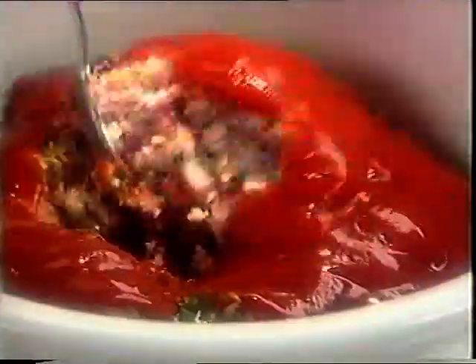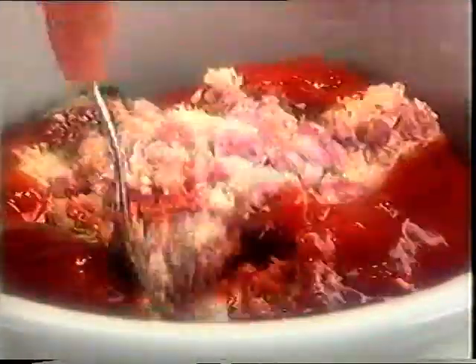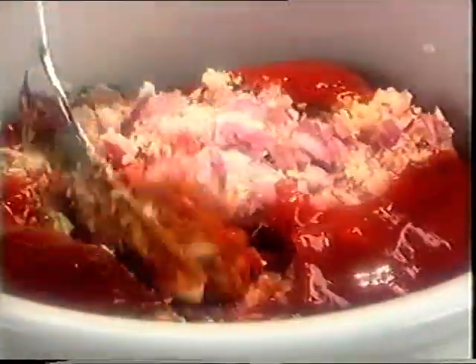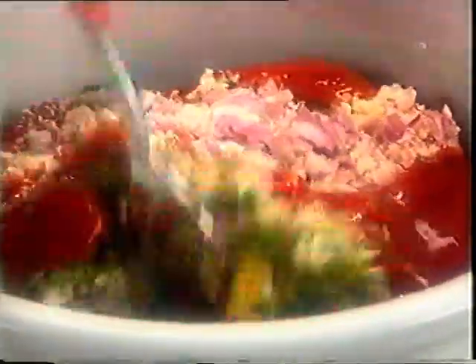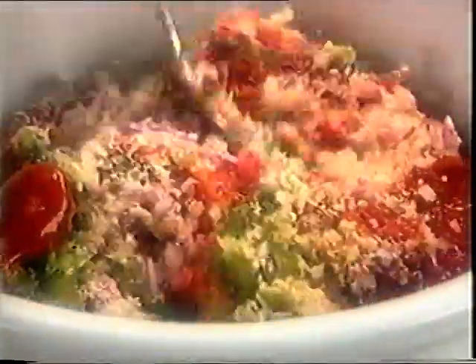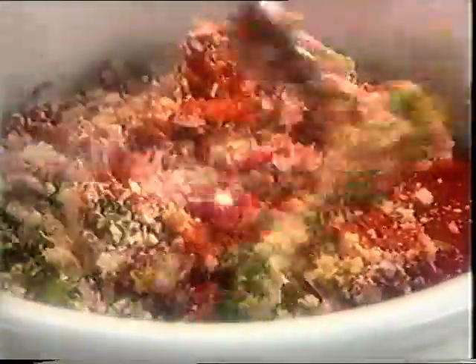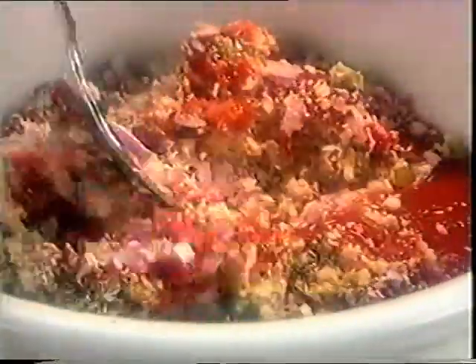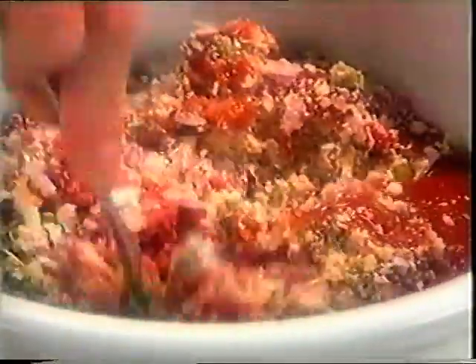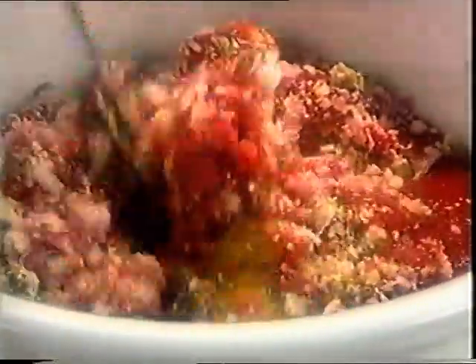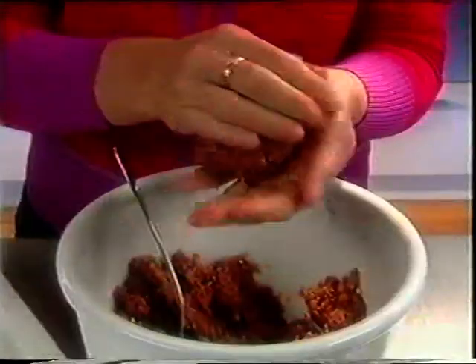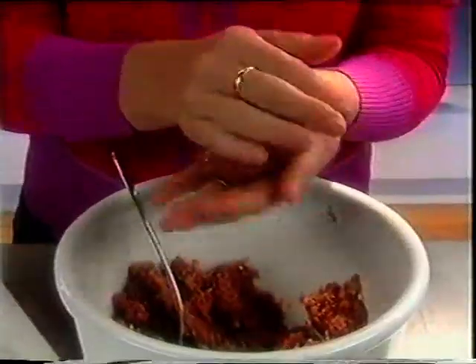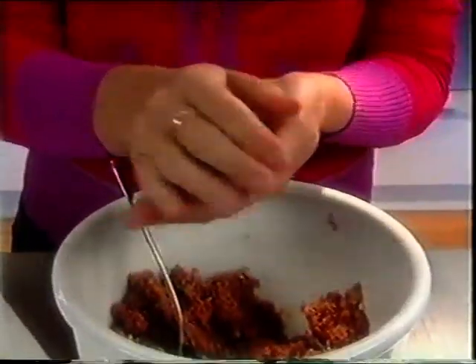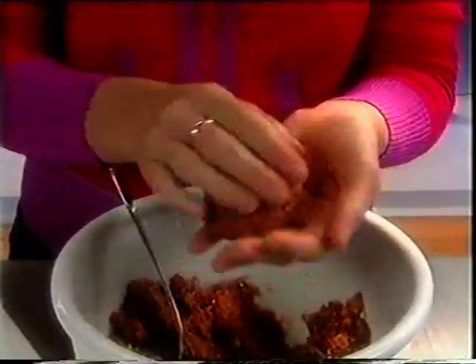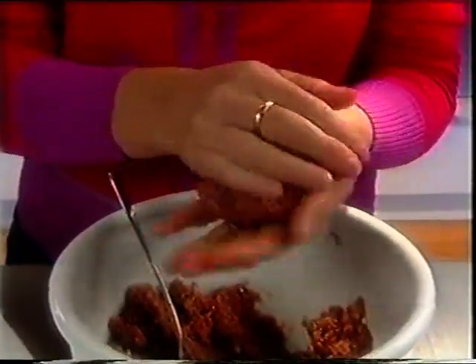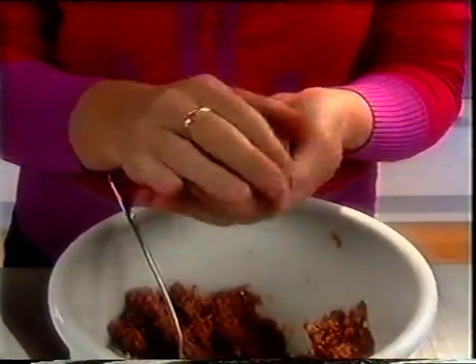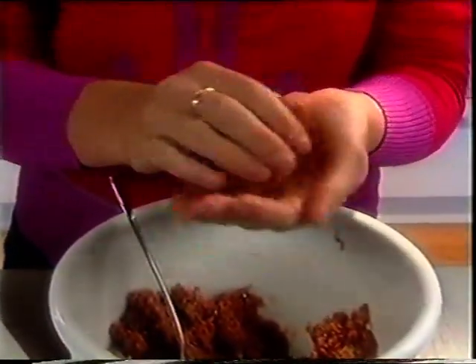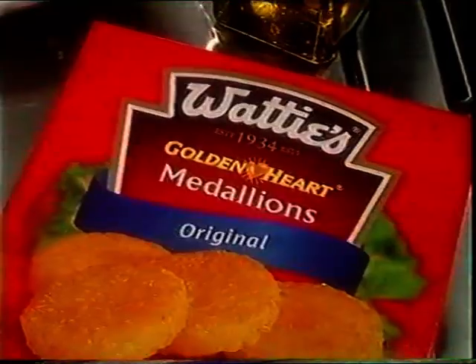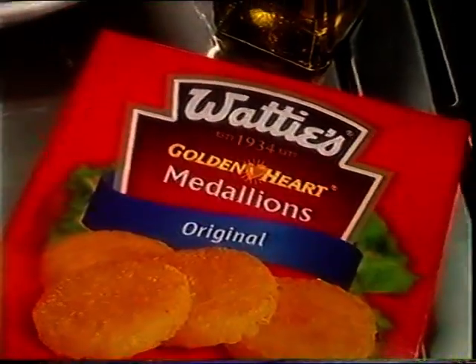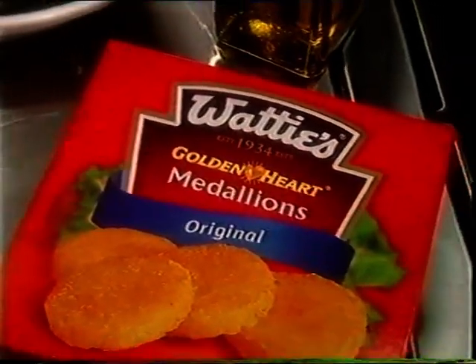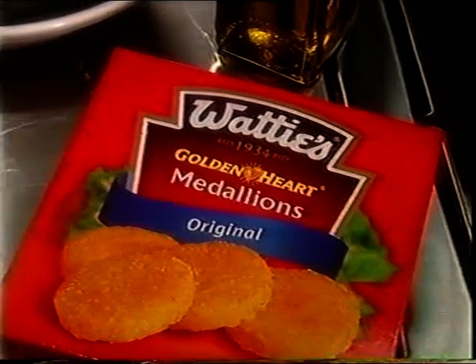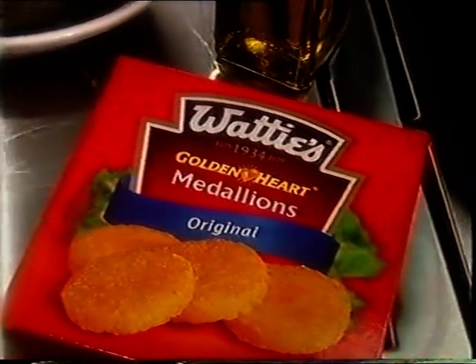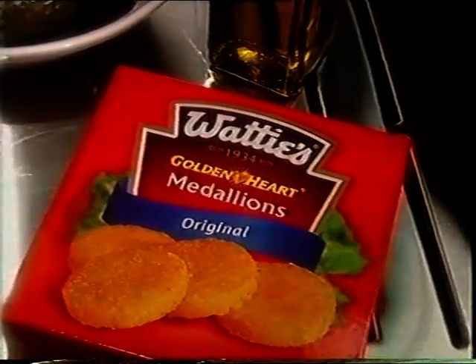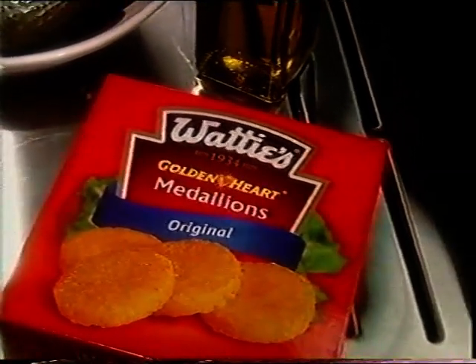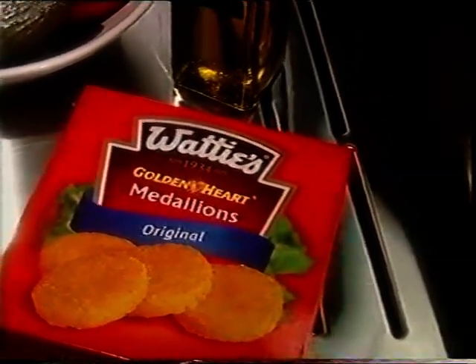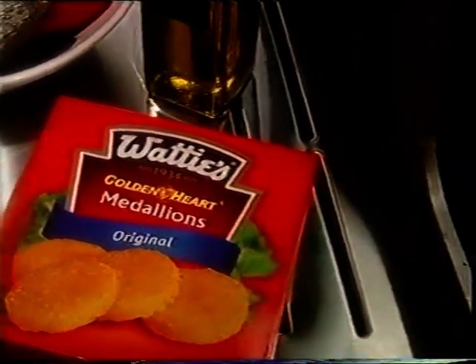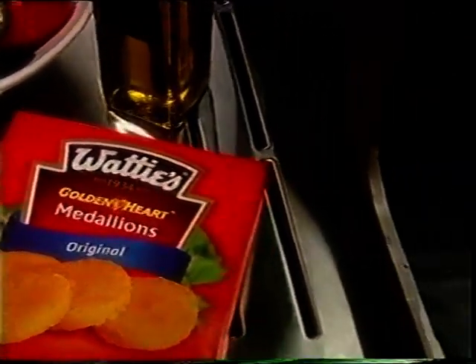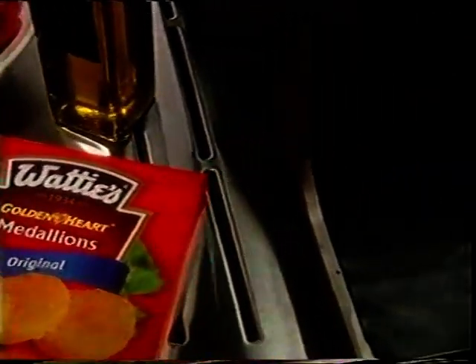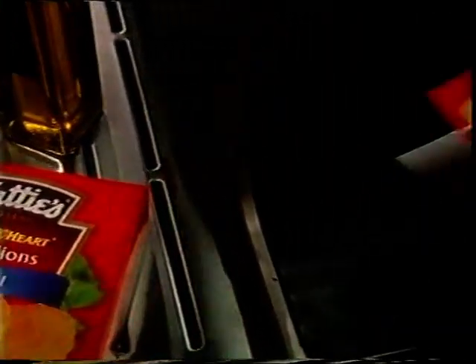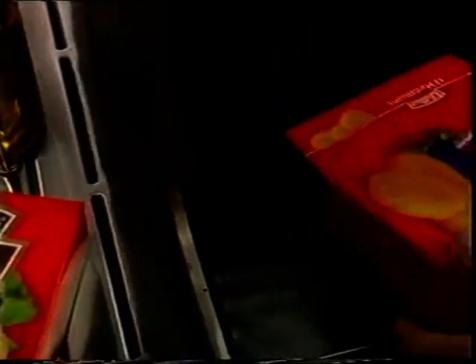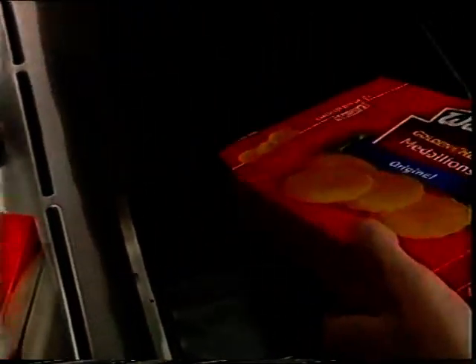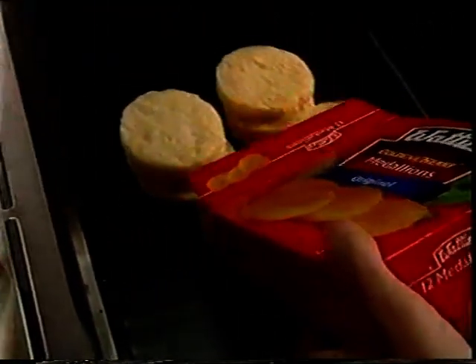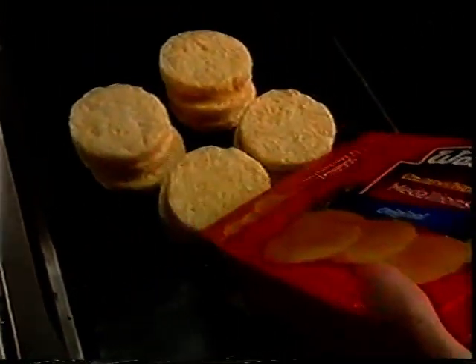Mix well and divide into eight mini burgers. Barbecue Watties potato medallions over a moderate heat for about five minutes each side.